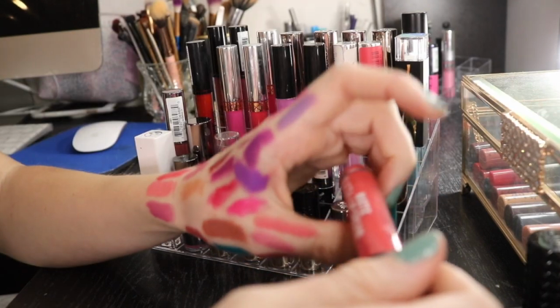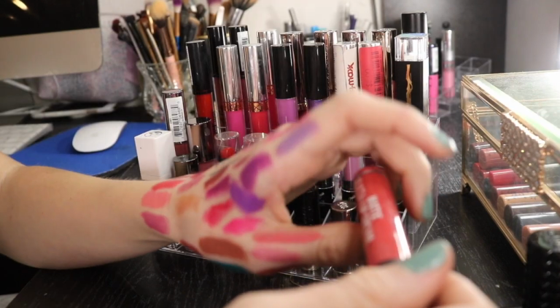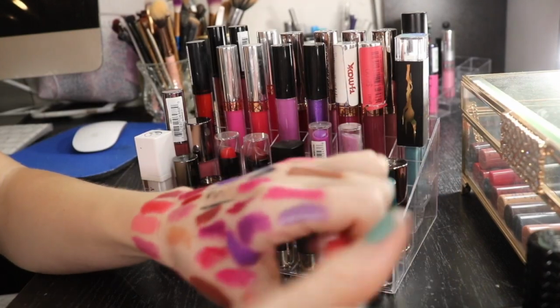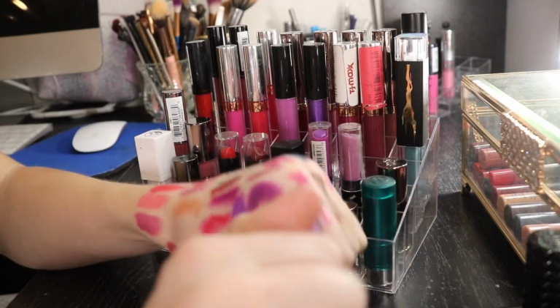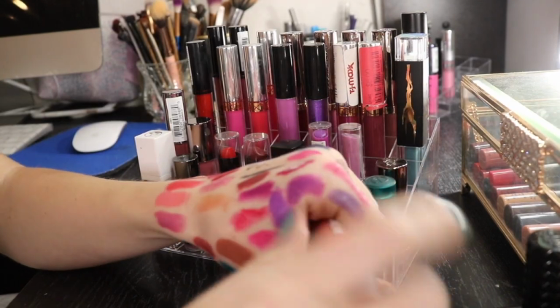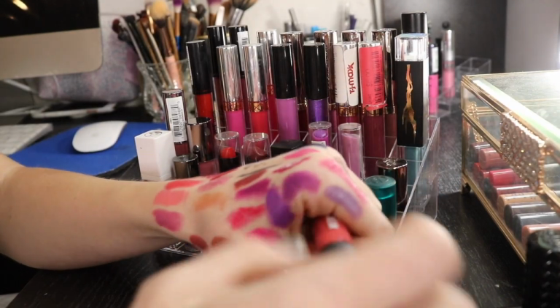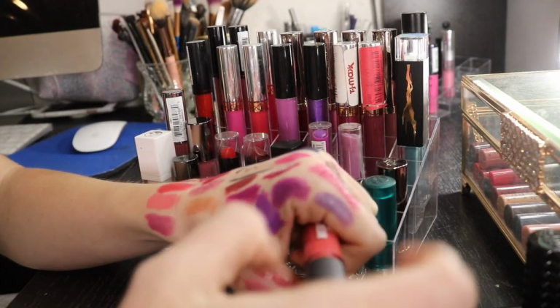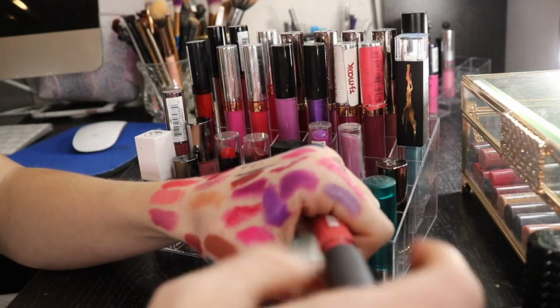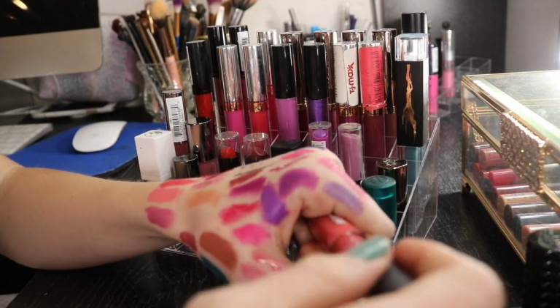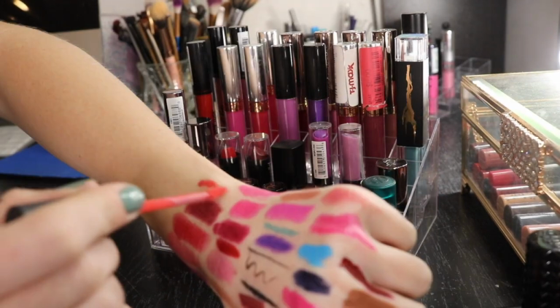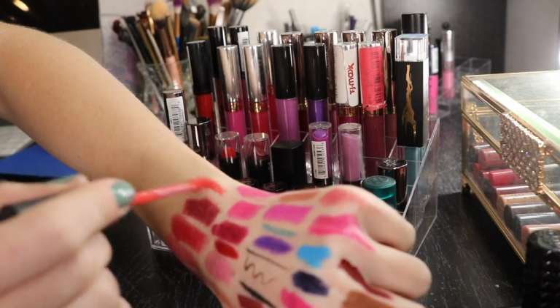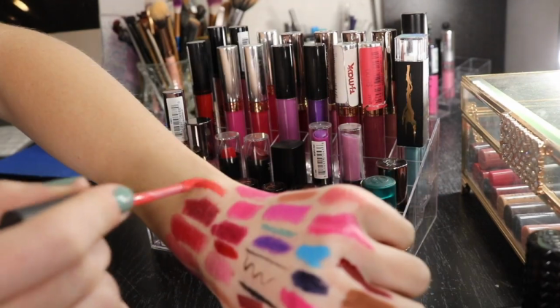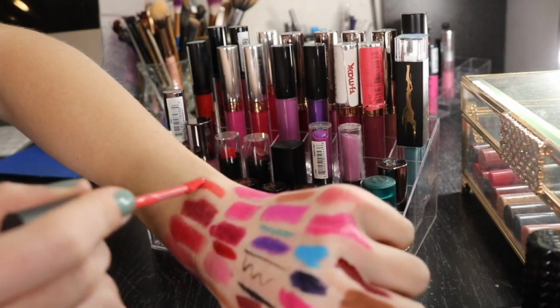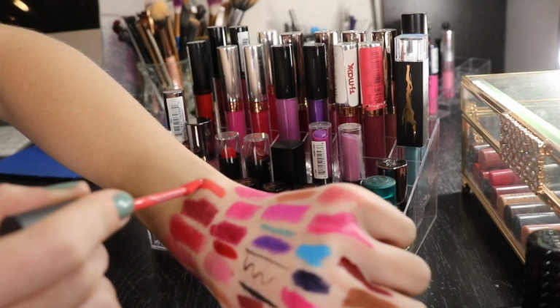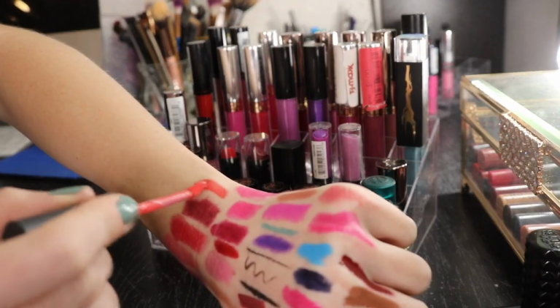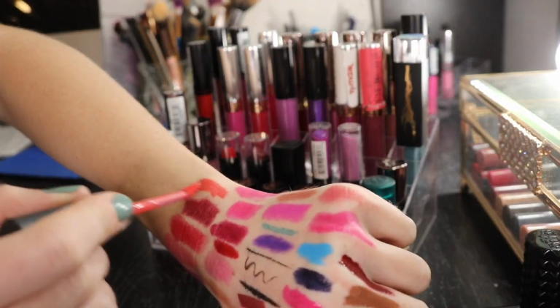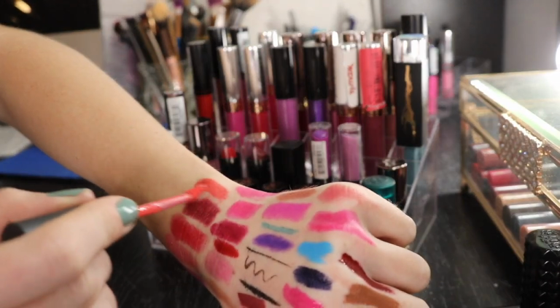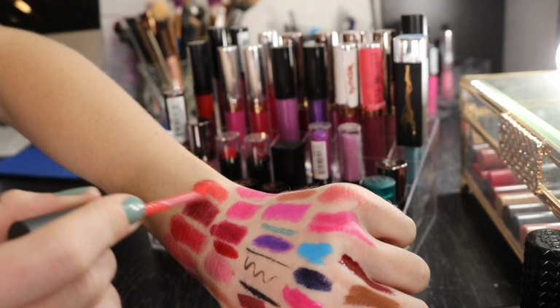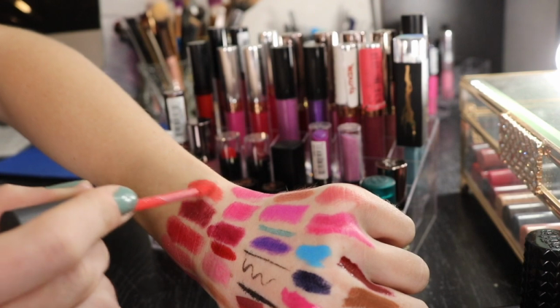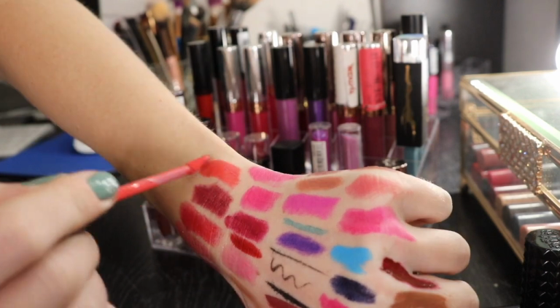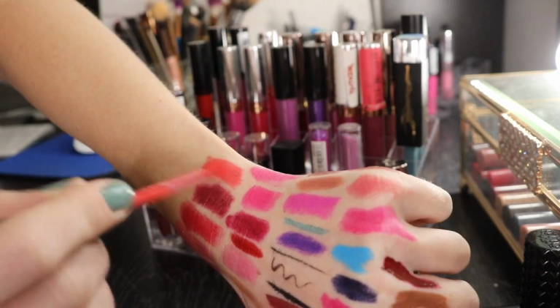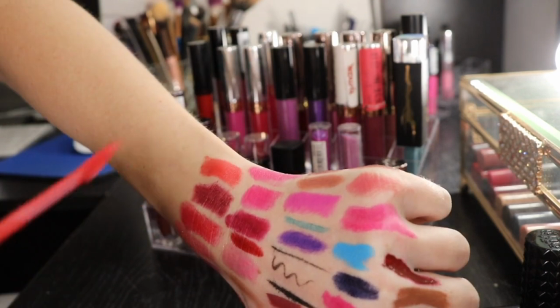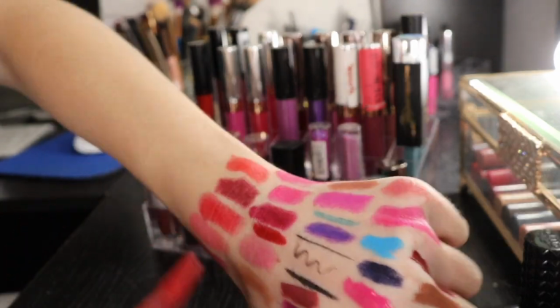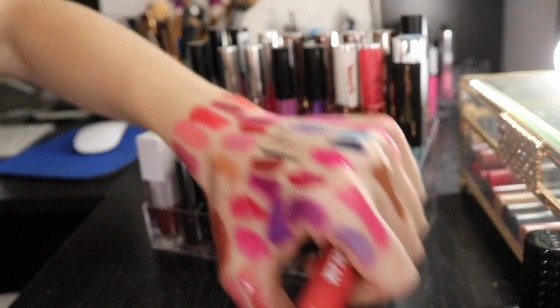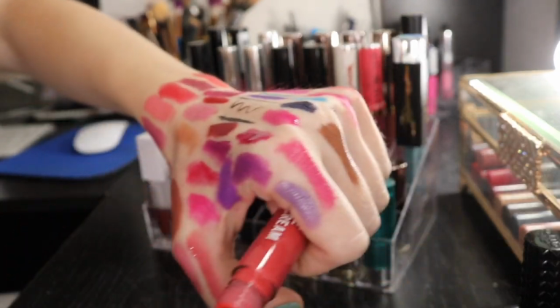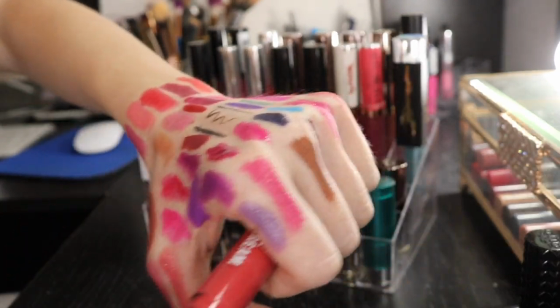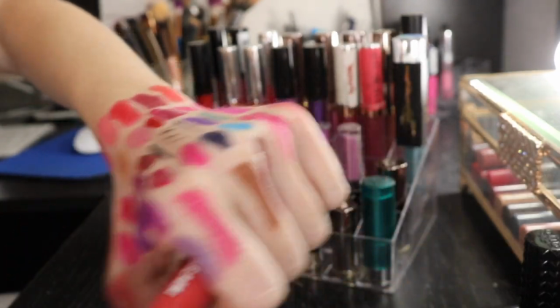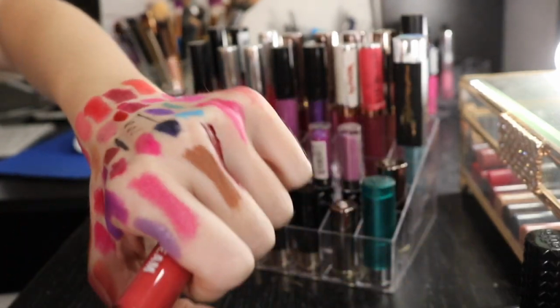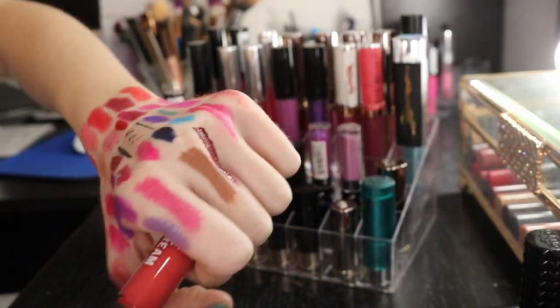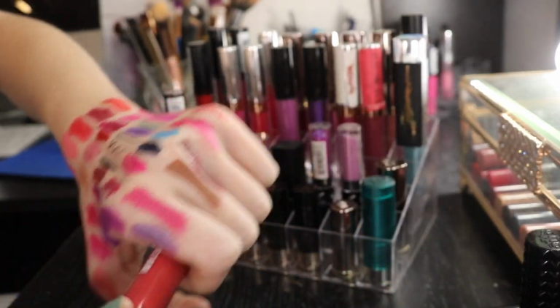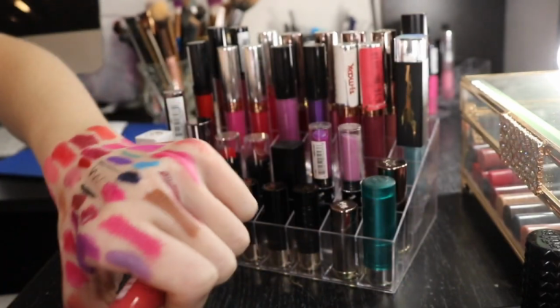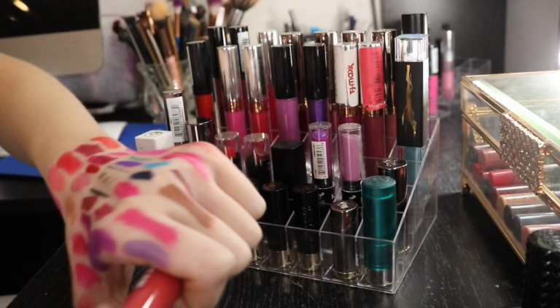Ulta matte lip cream in Coral. It's like this nice kind of burnt corally color. This lasts really long on the lips. I'm gonna keep that one.